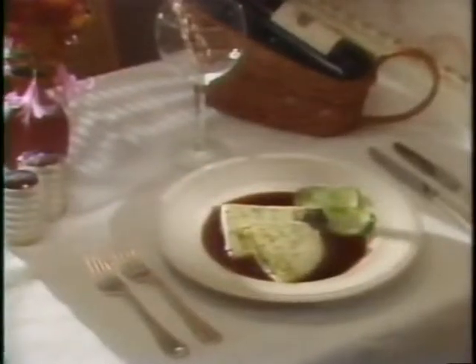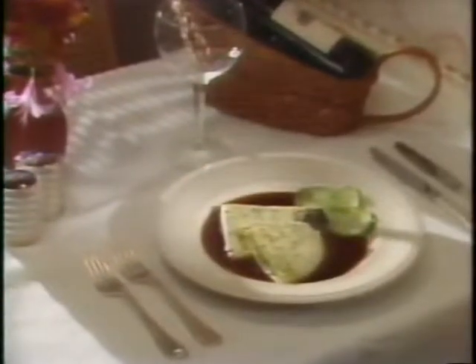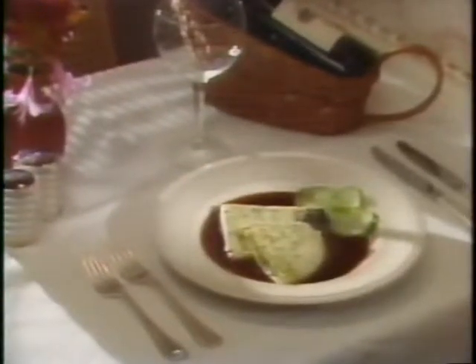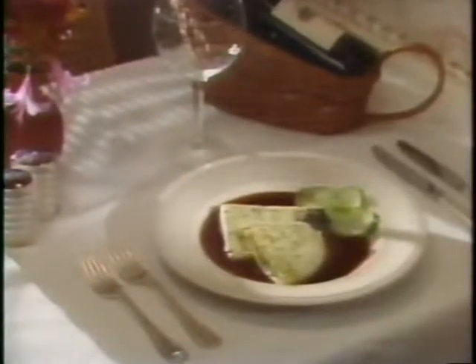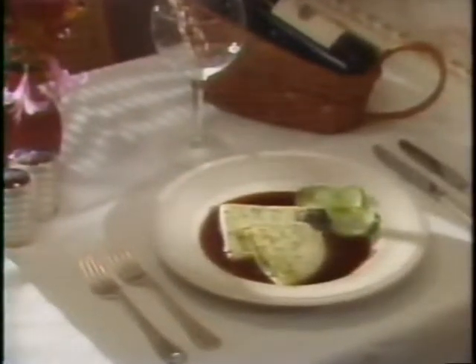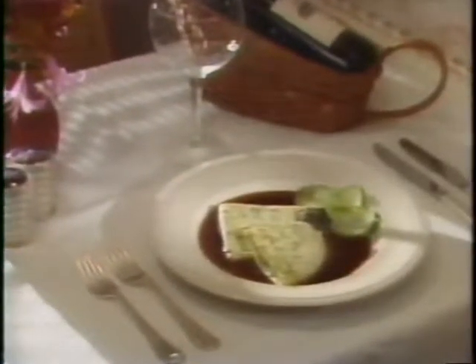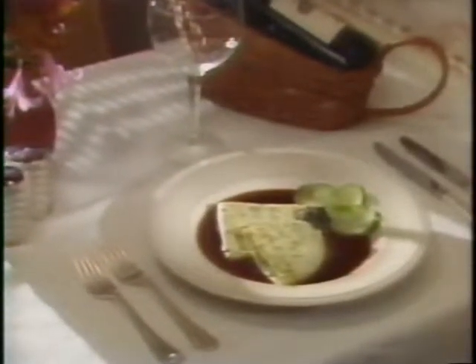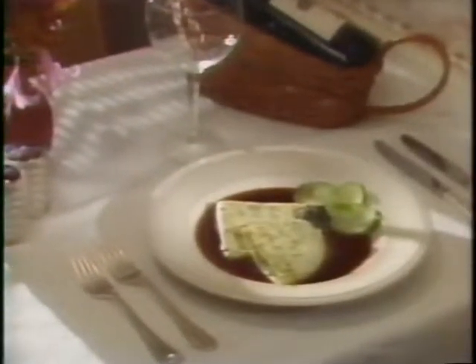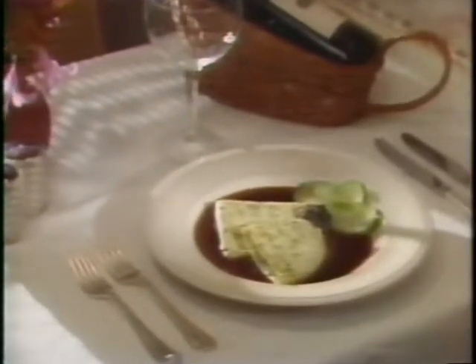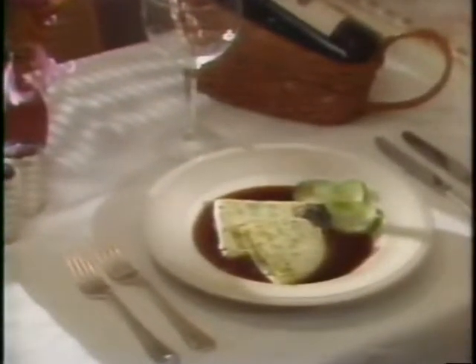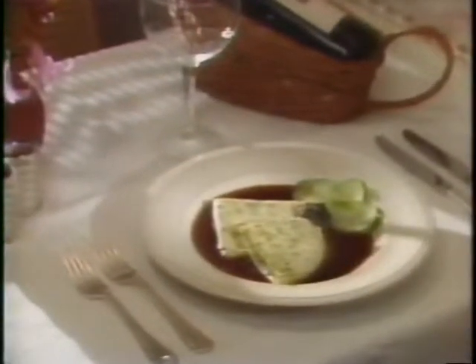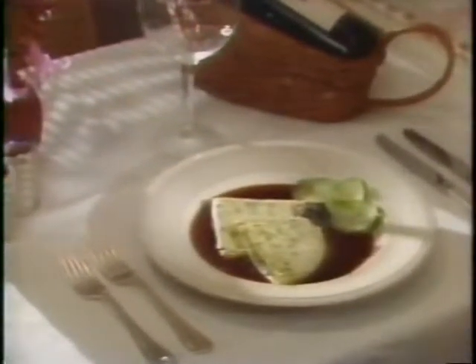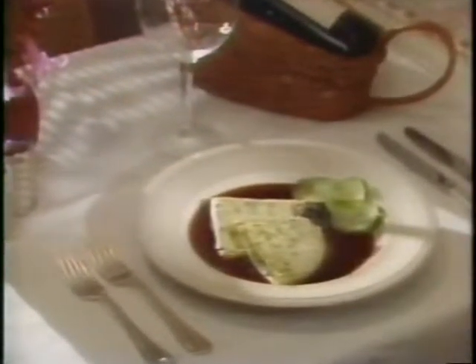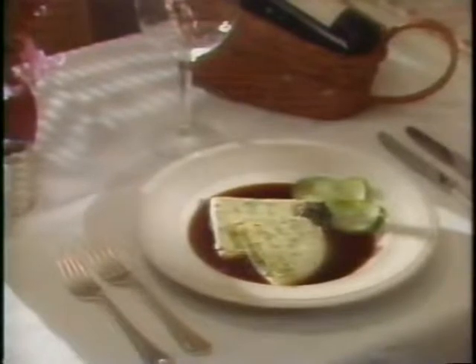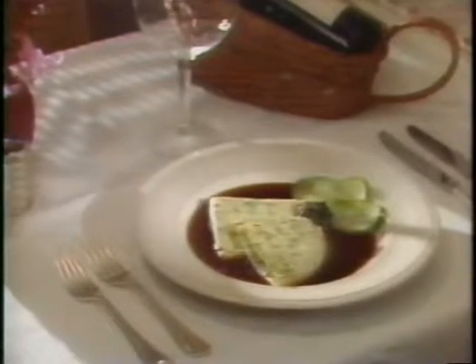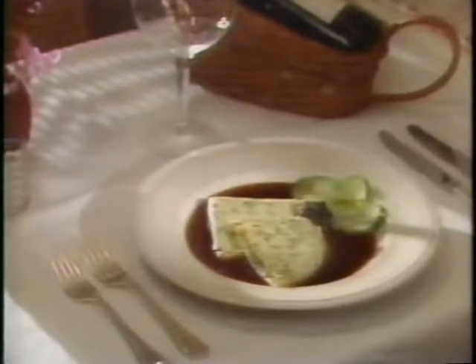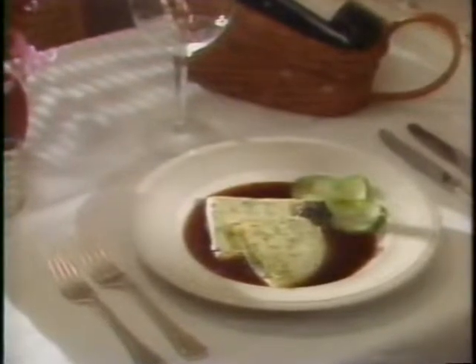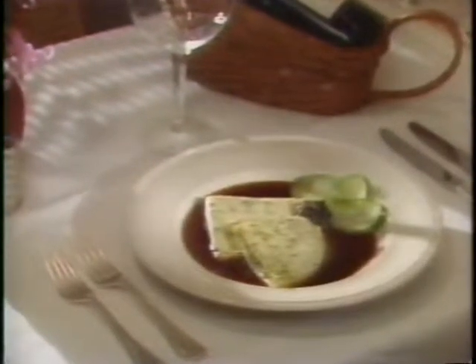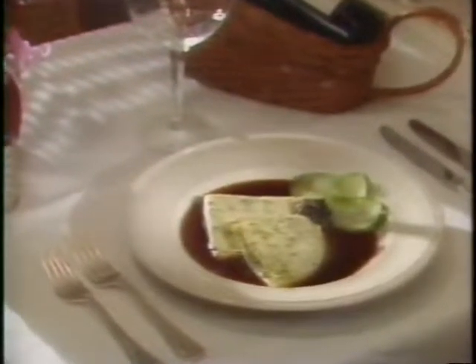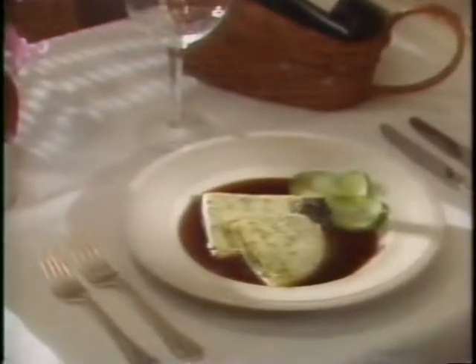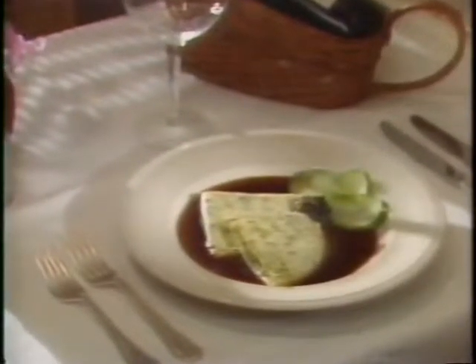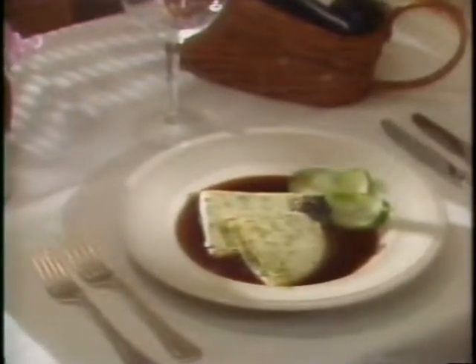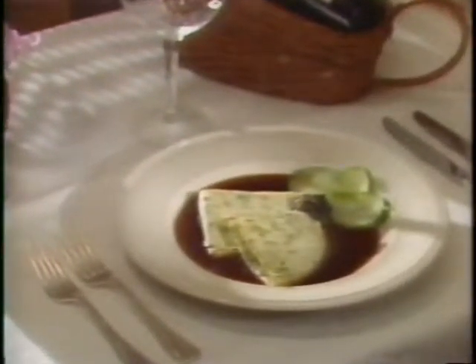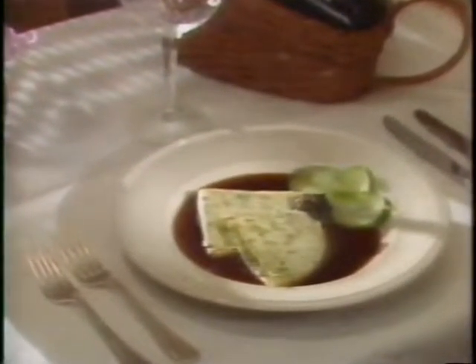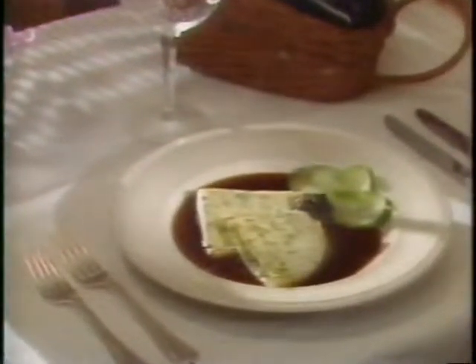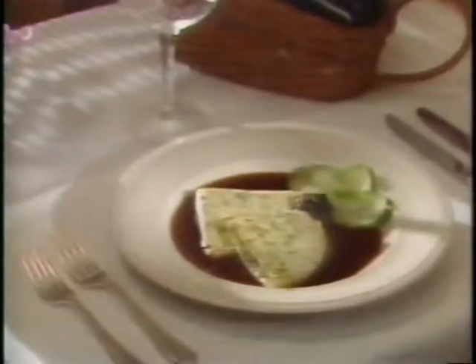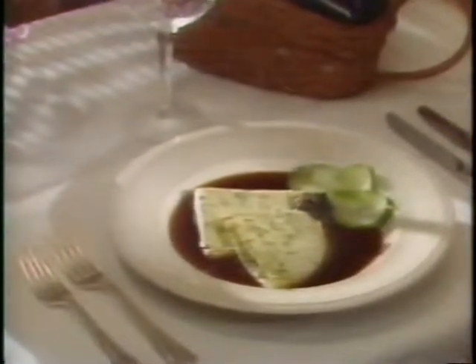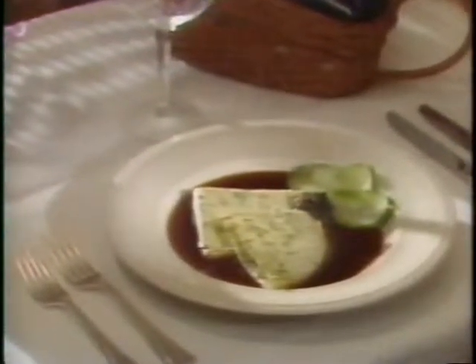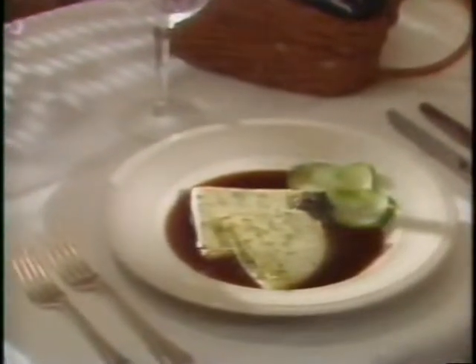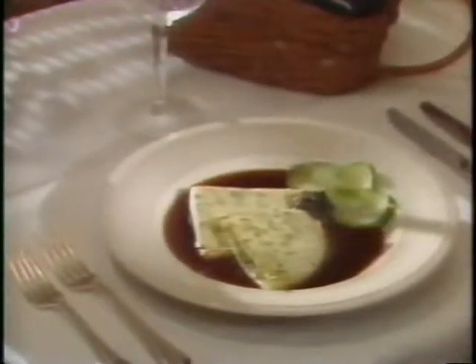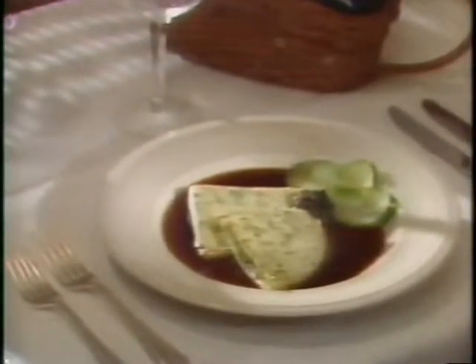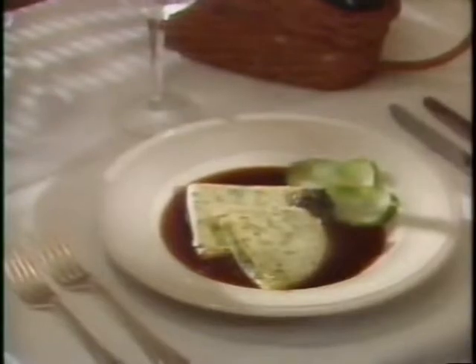The second course features delicate herbed crepes filled with a mixture of goat cheese, olives, and fresh basil, served with a sweet onion sauce.